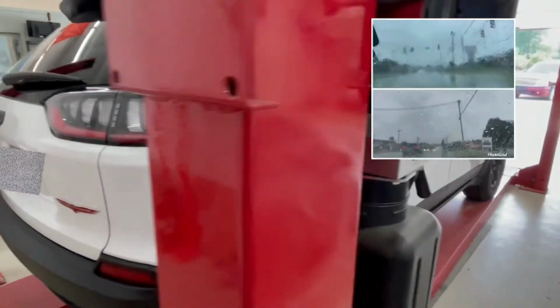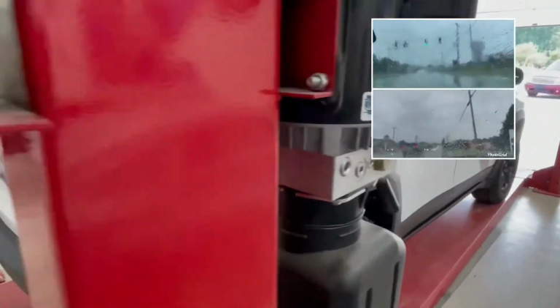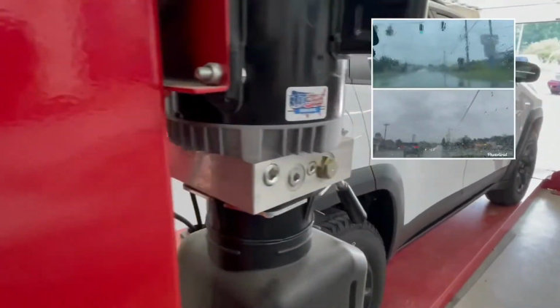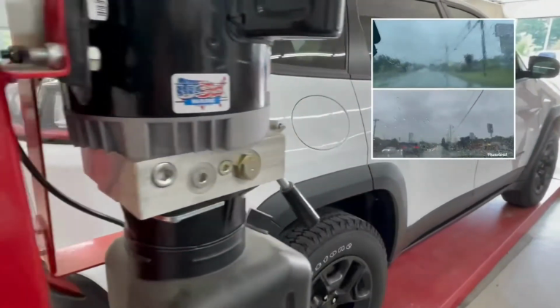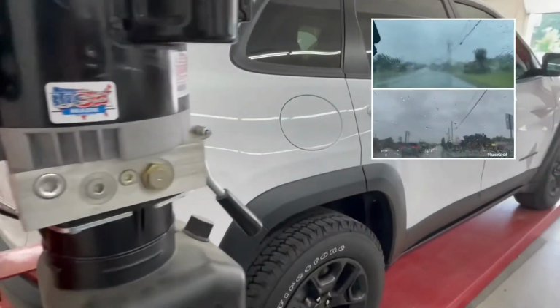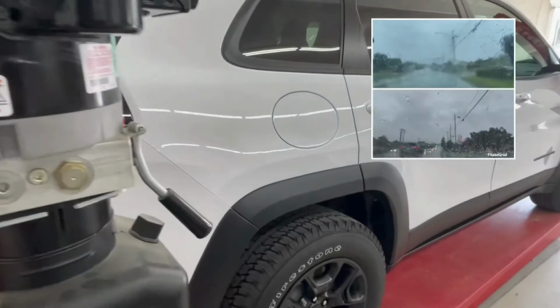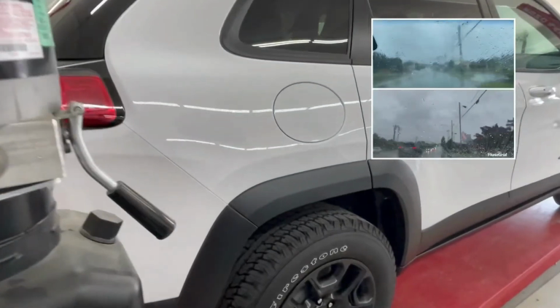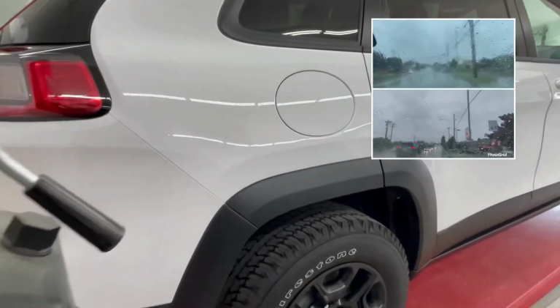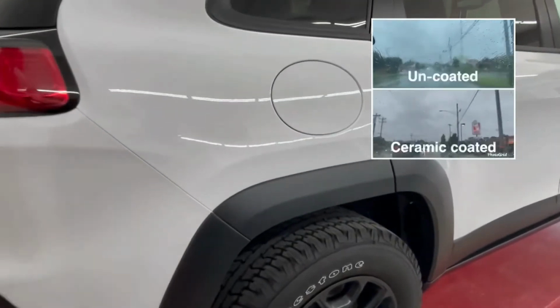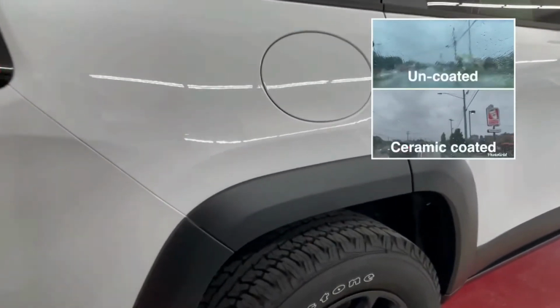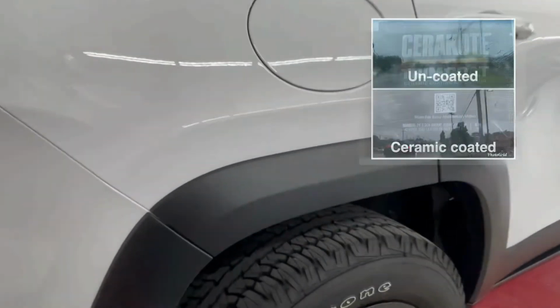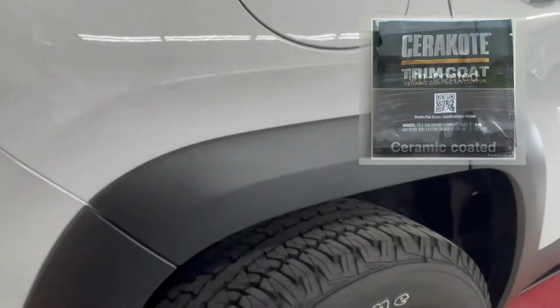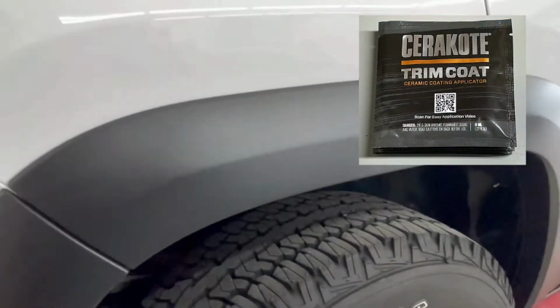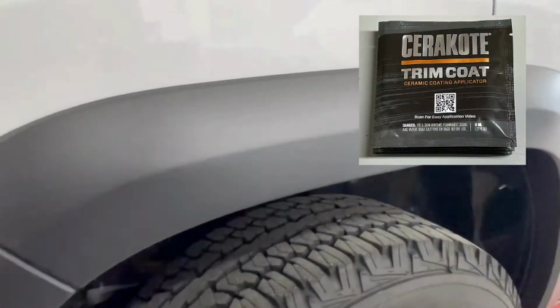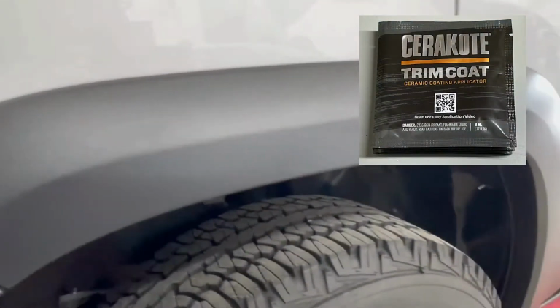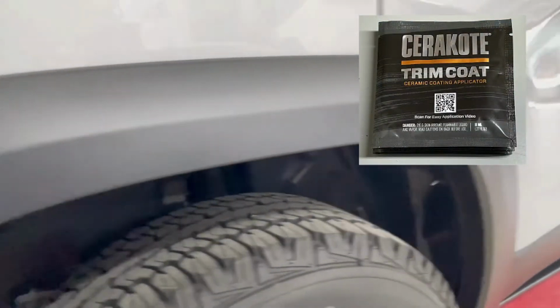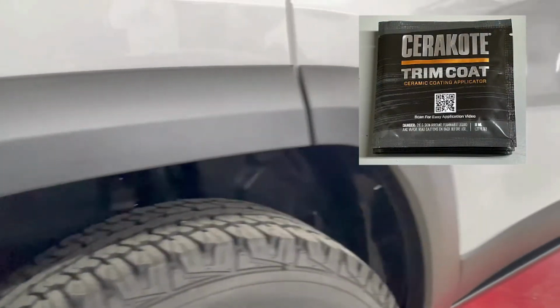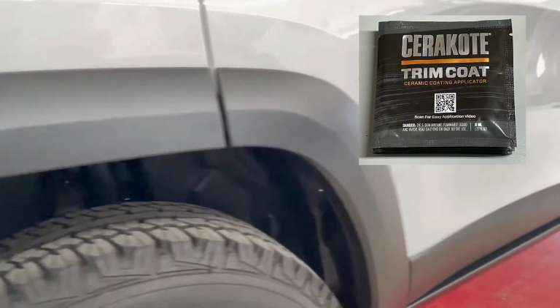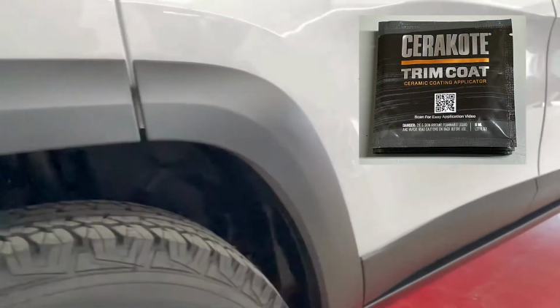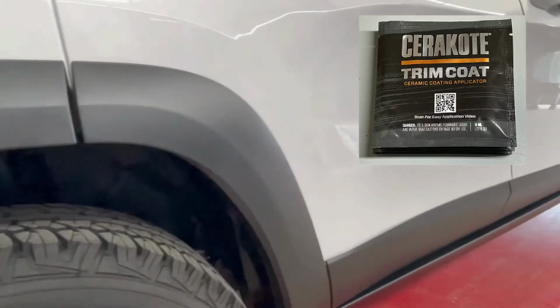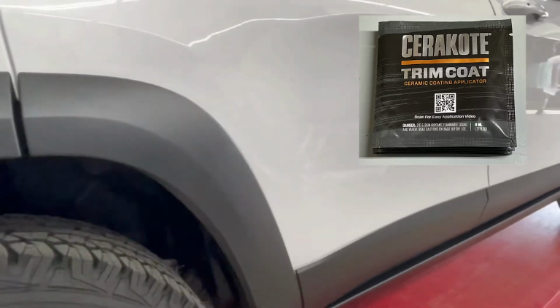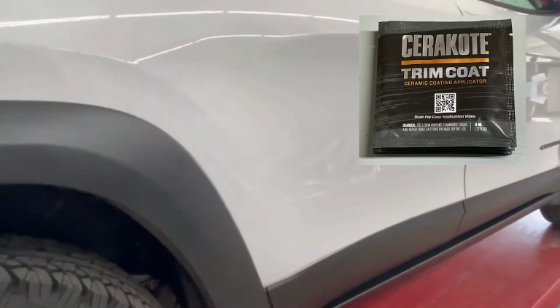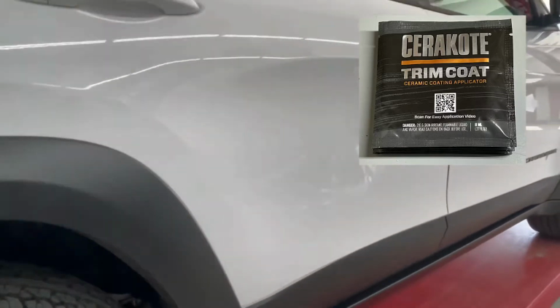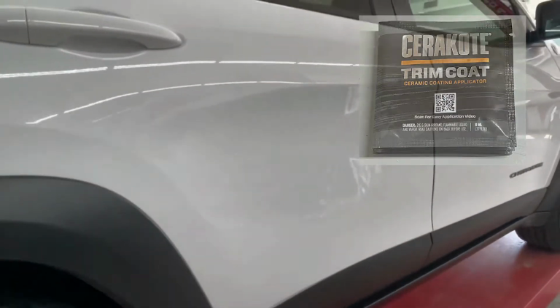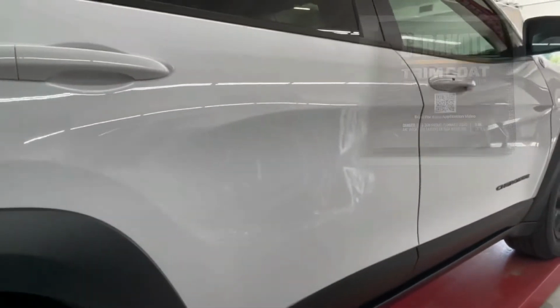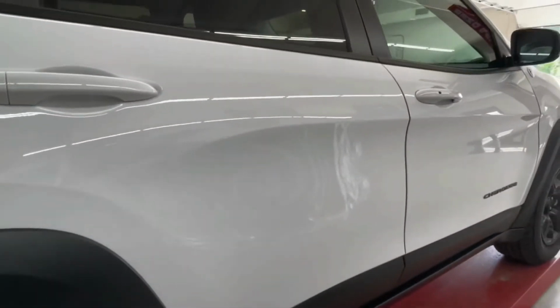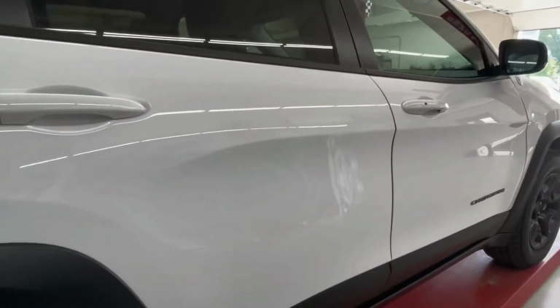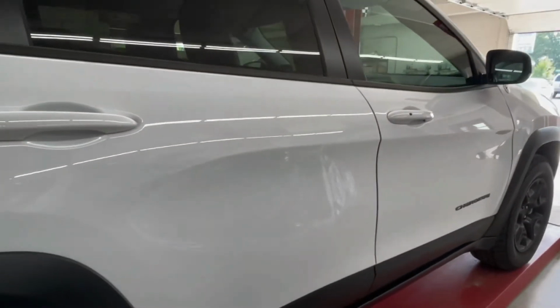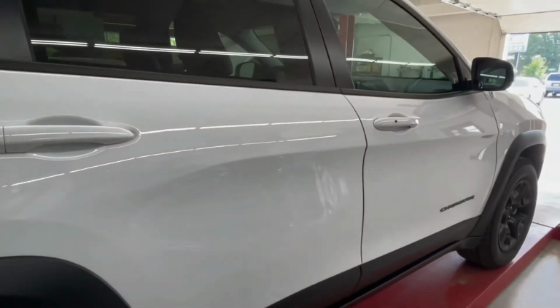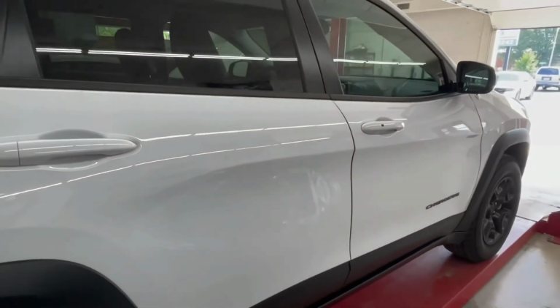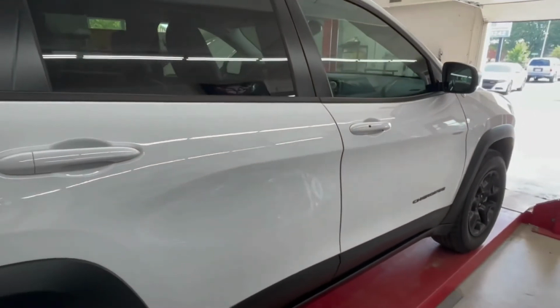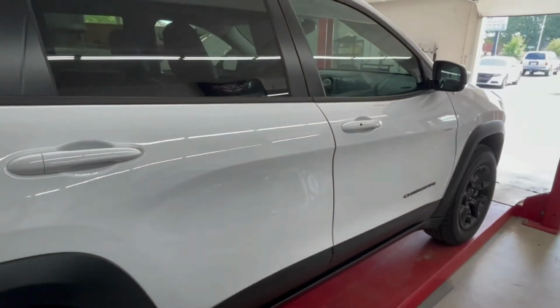Look down at the bottom — all the trim. We used Cerakote to darken it up a lot, bring out that dark black color, and as well as make it hydrophobic like the rest of the vehicle.